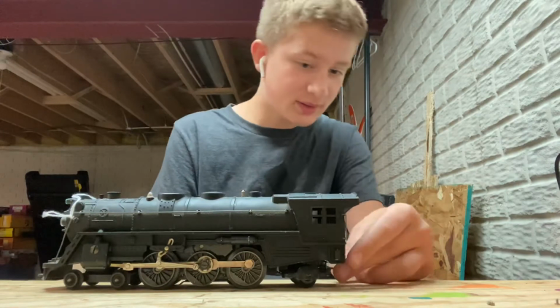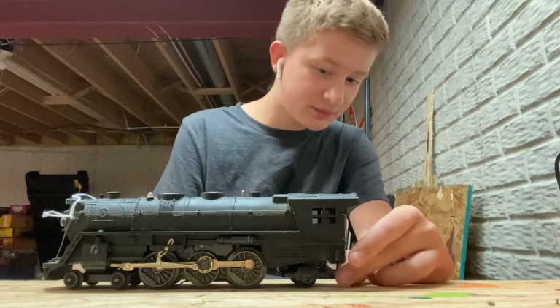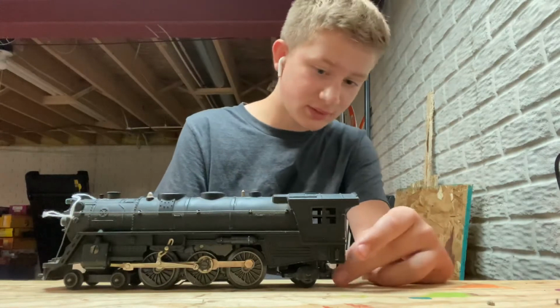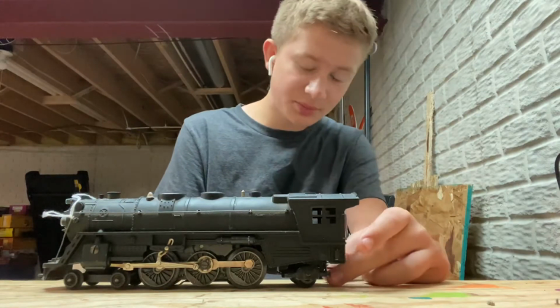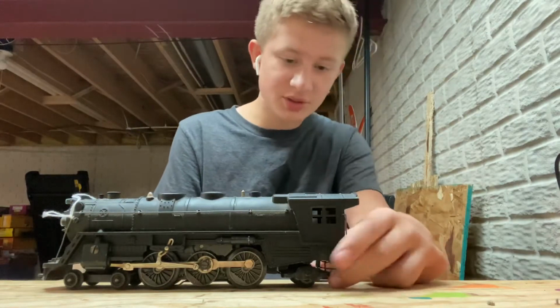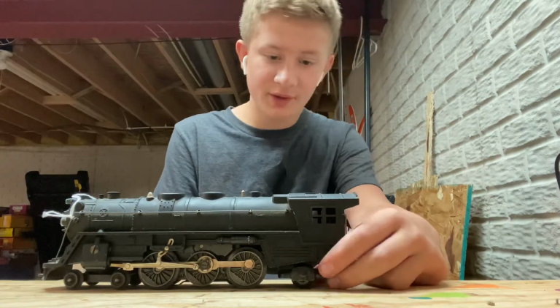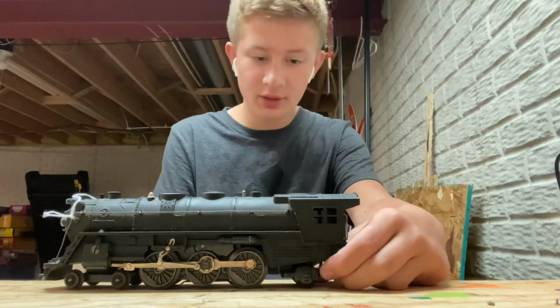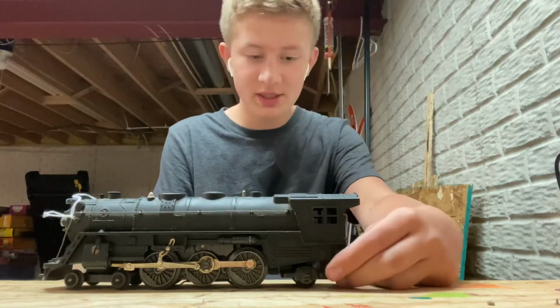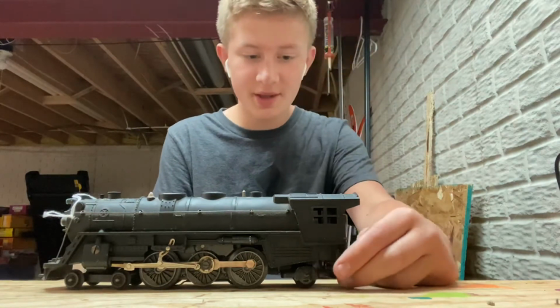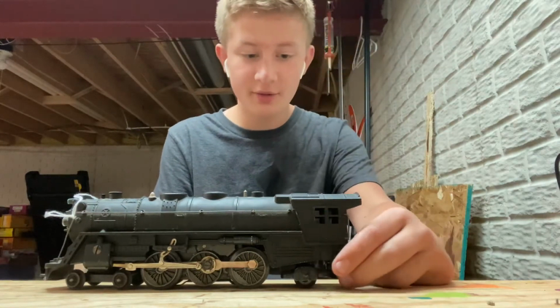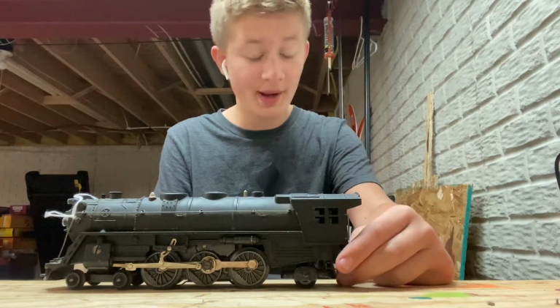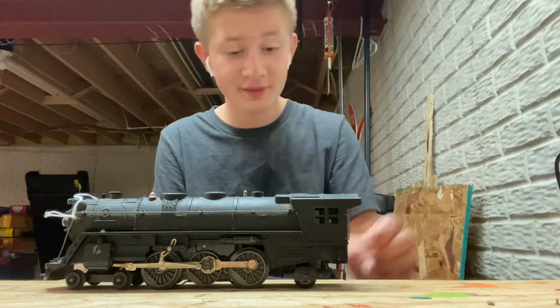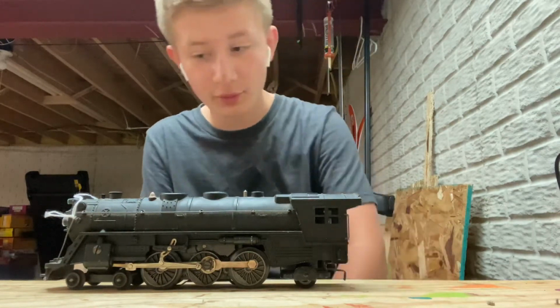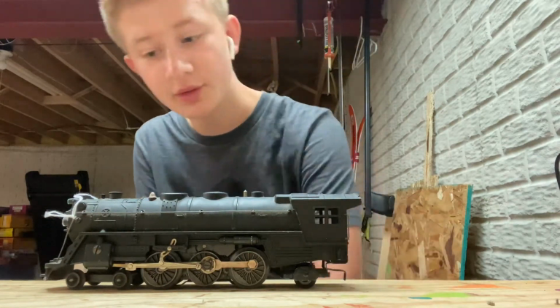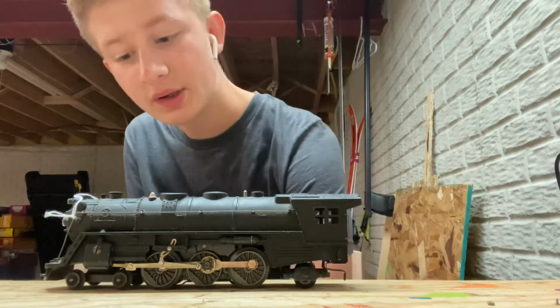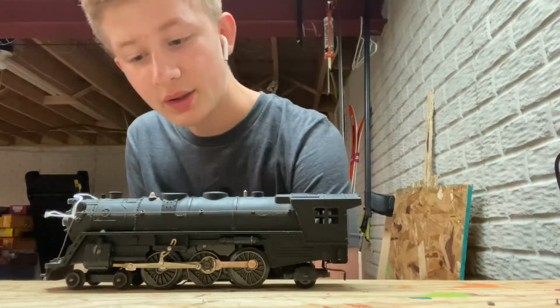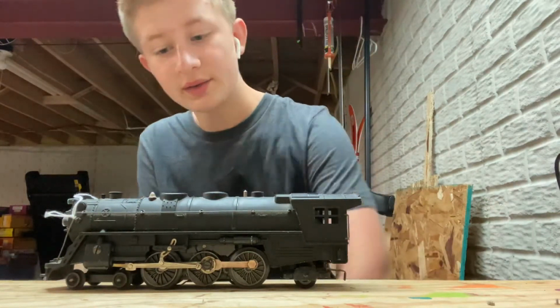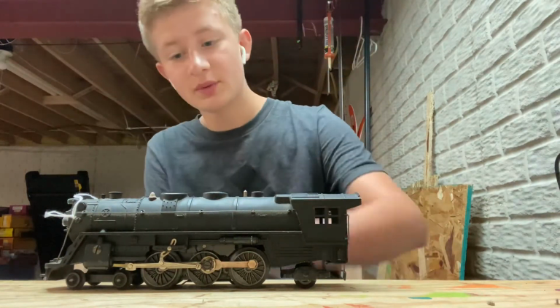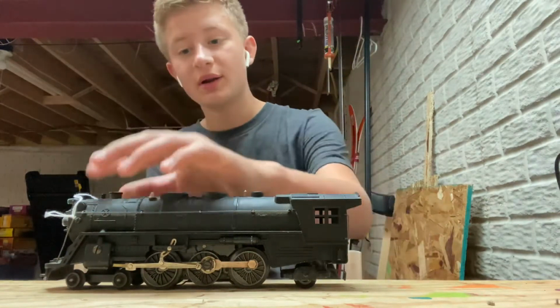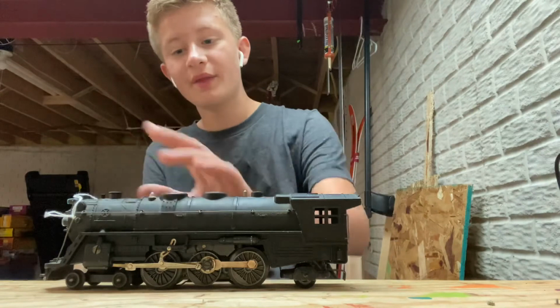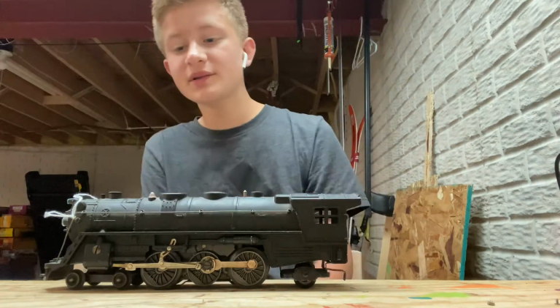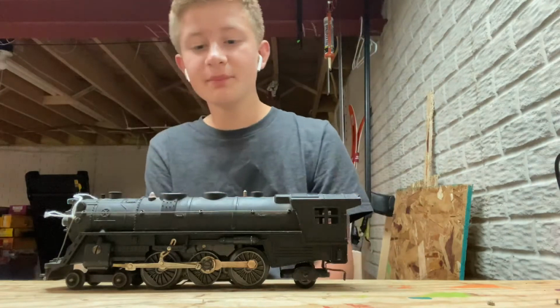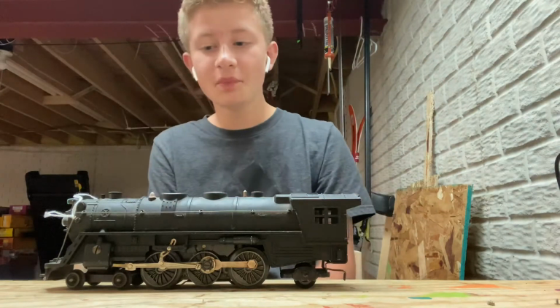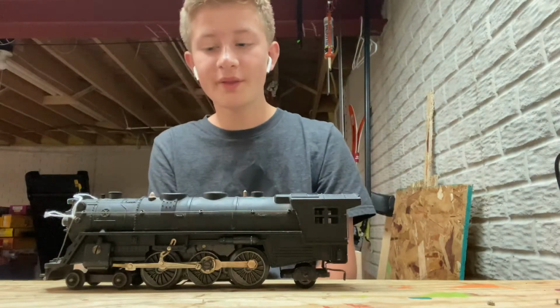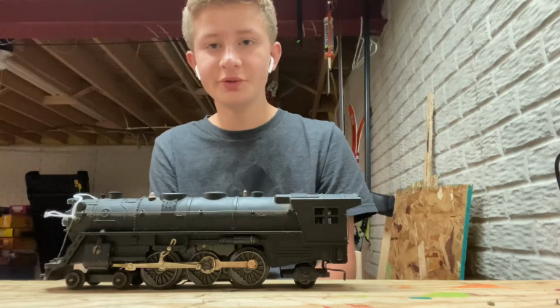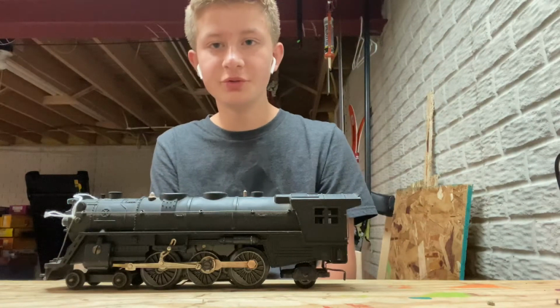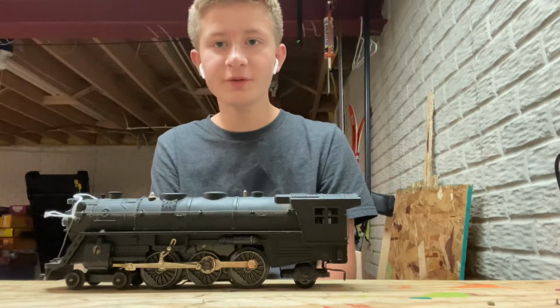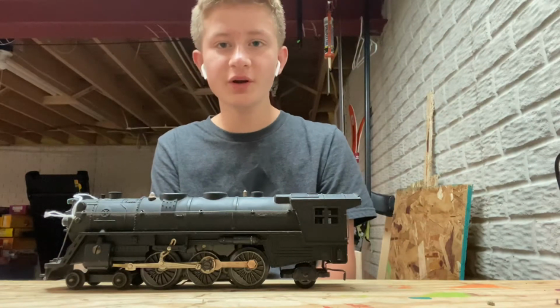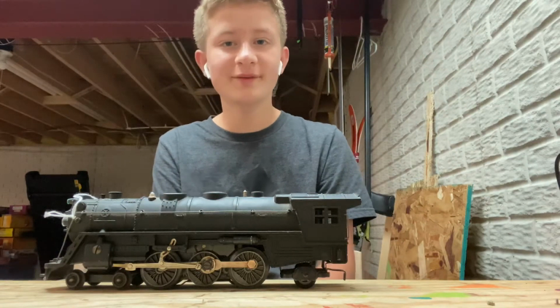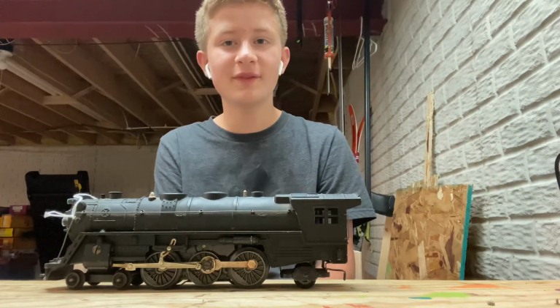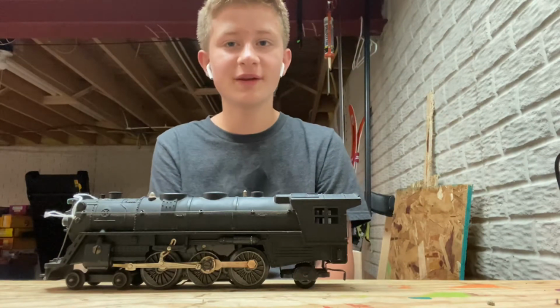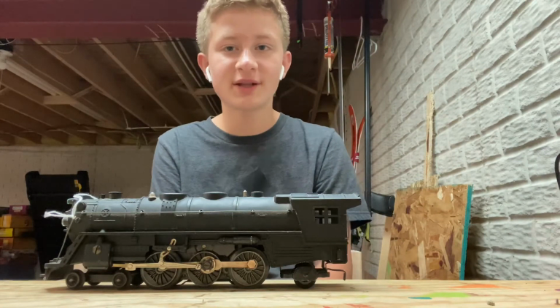It didn't have a tender, but I'm sure I can find one on eBay or back at that store again somewhere. I think next time I'll do a tour of the store — I just didn't think of it at the time.